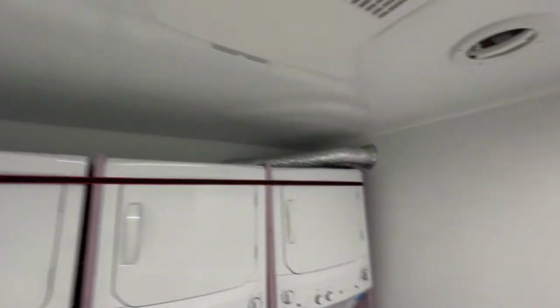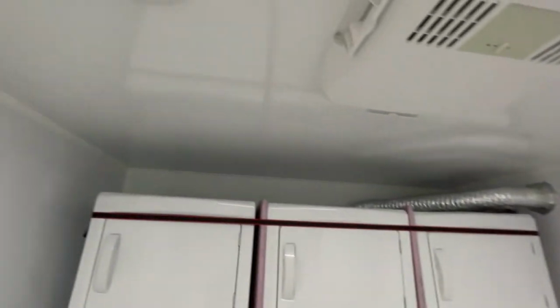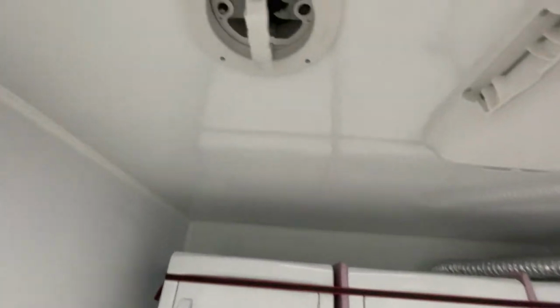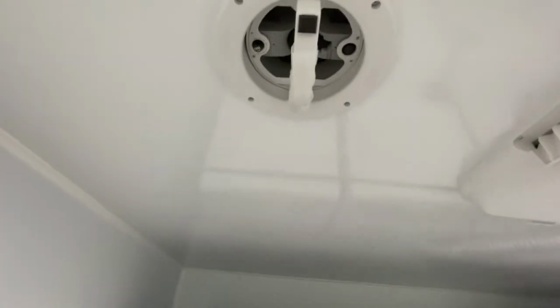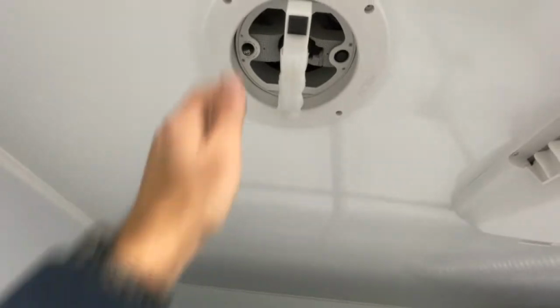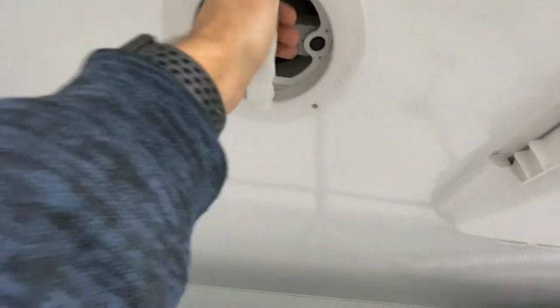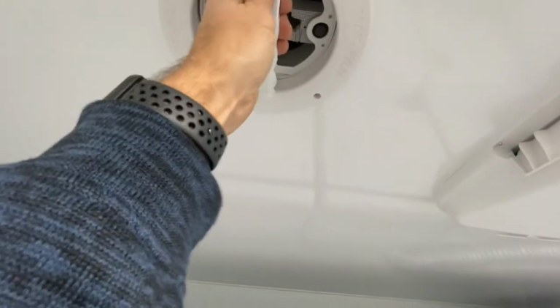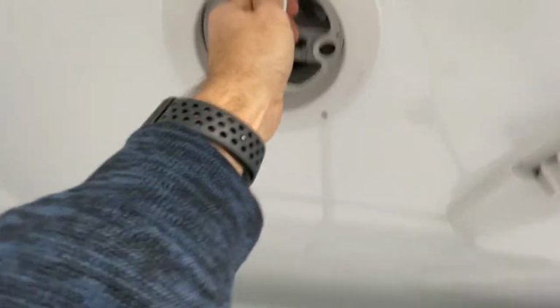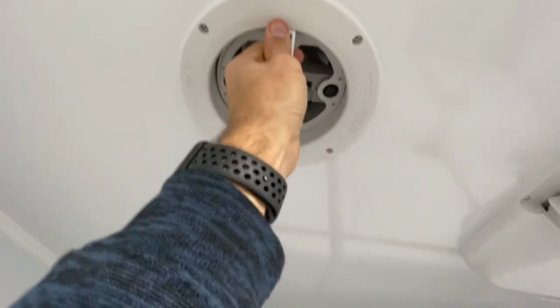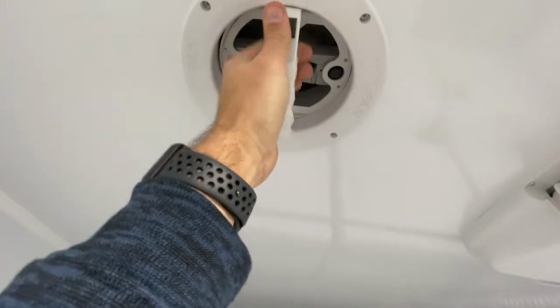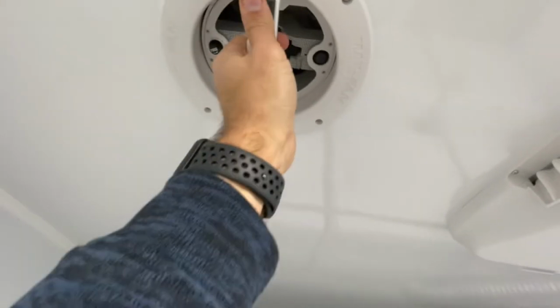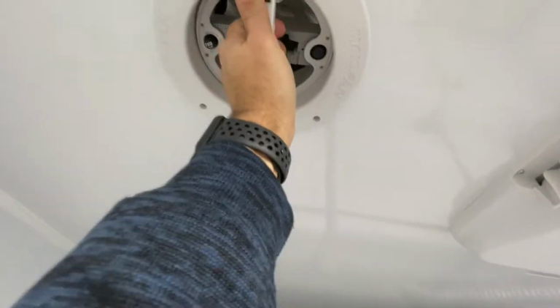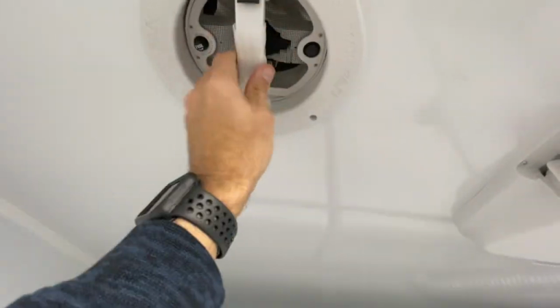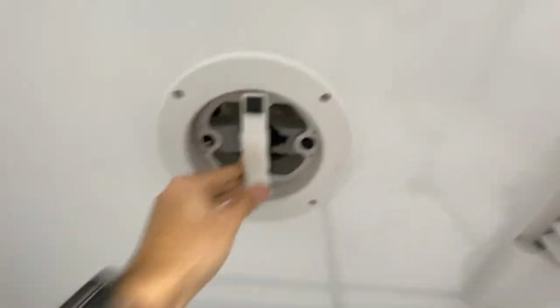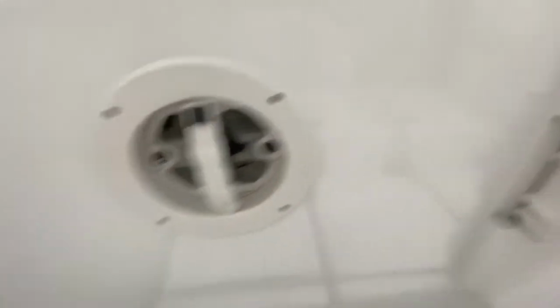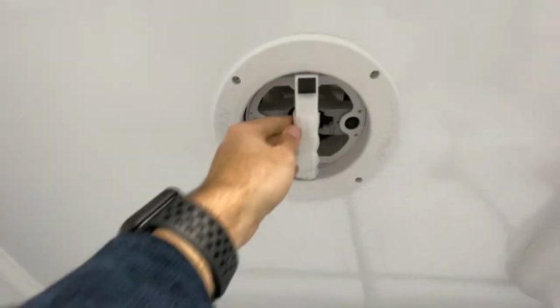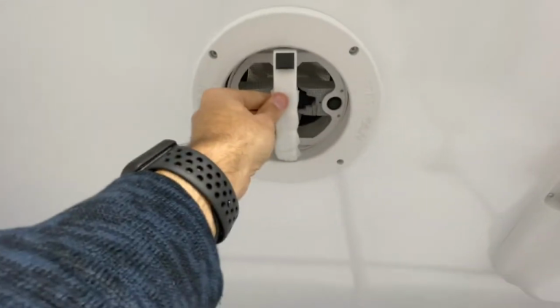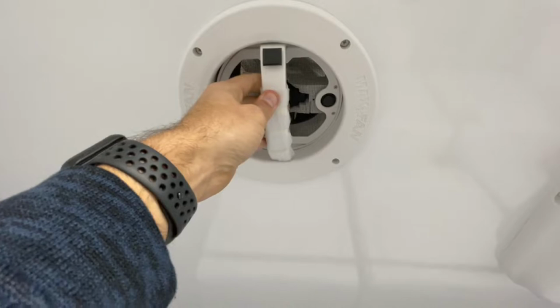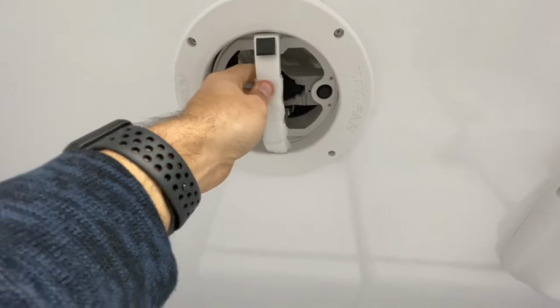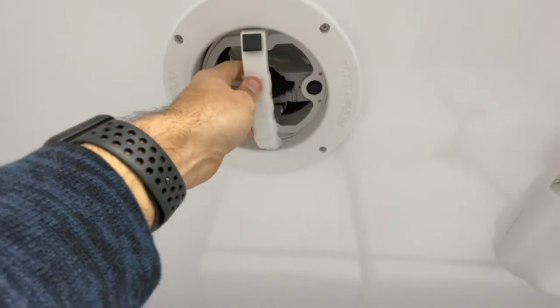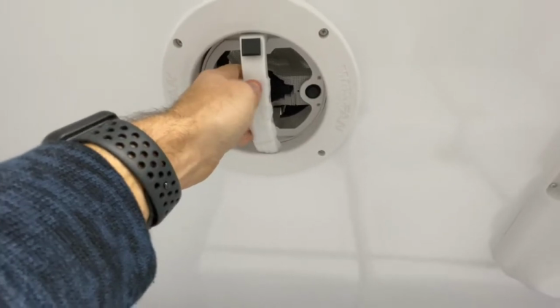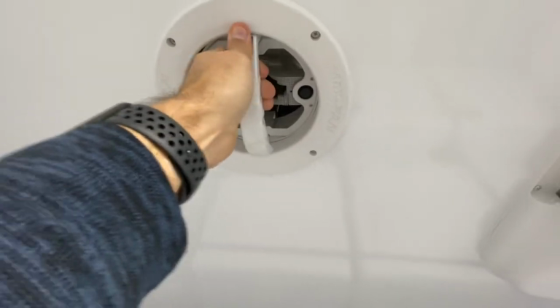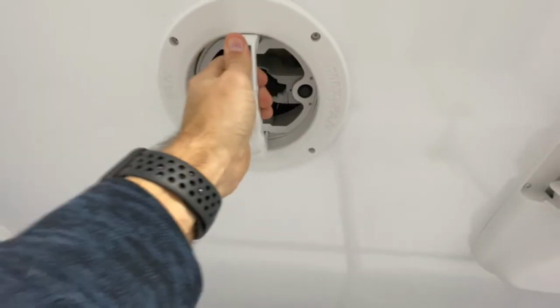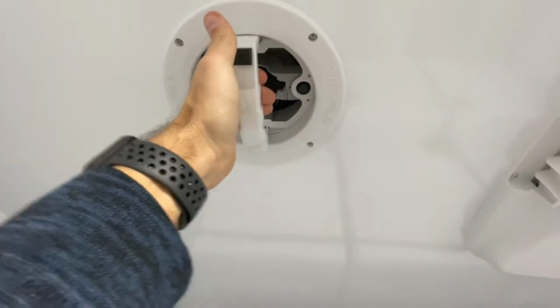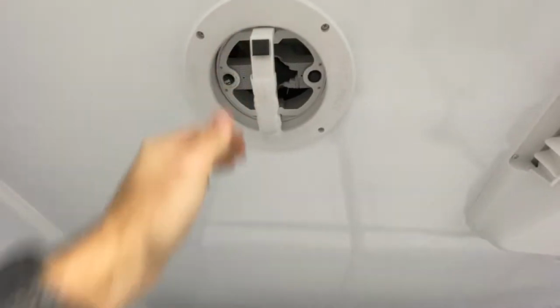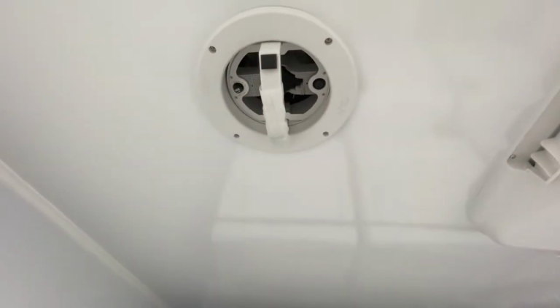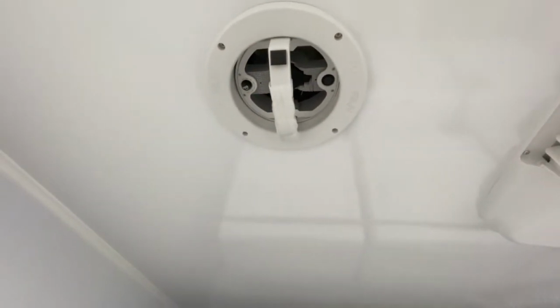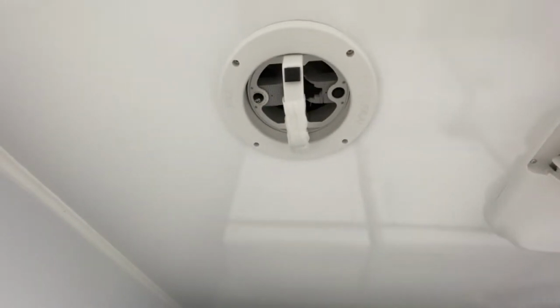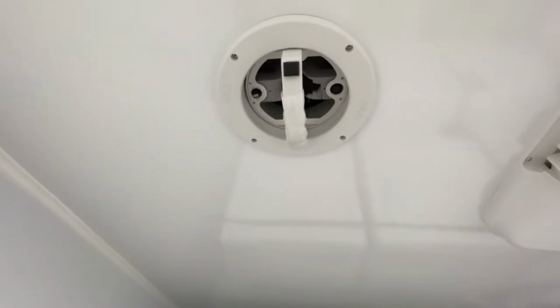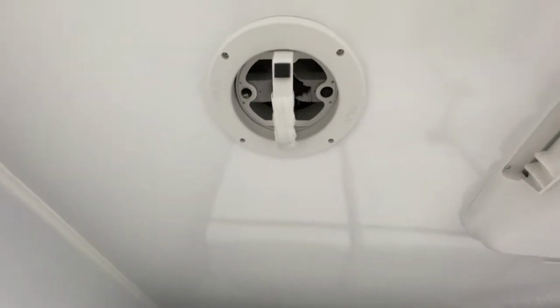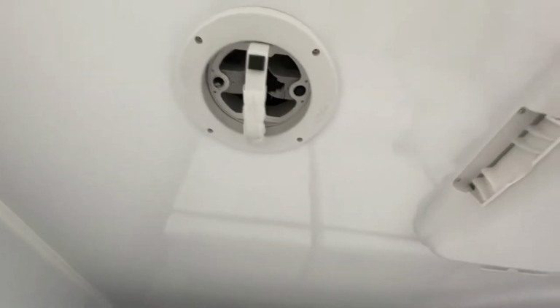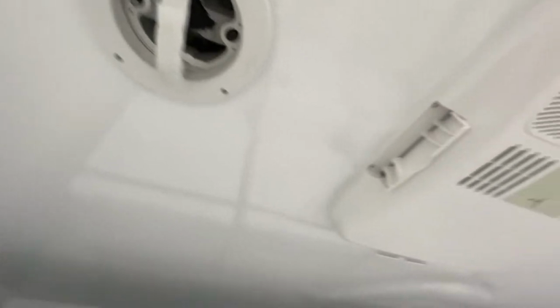Feel free to peel off the plastic — we kept this on for protection during shipment. These are your pop-up fans. If you have them up they allow fresh air to come out, and if you have them in the other position fresh air will come in.